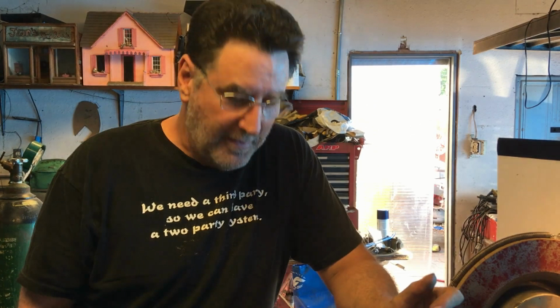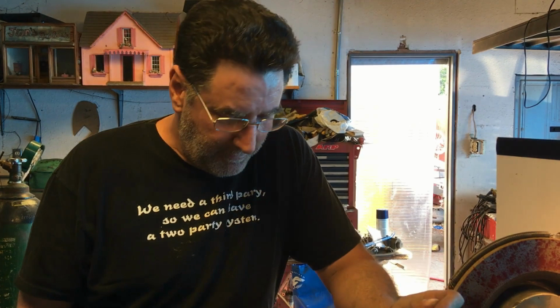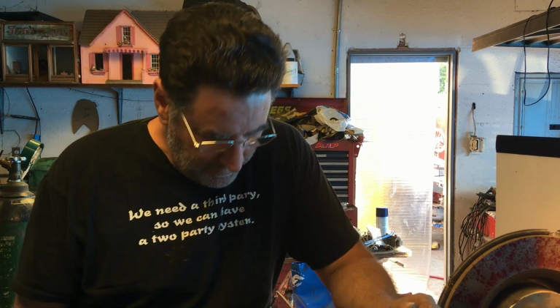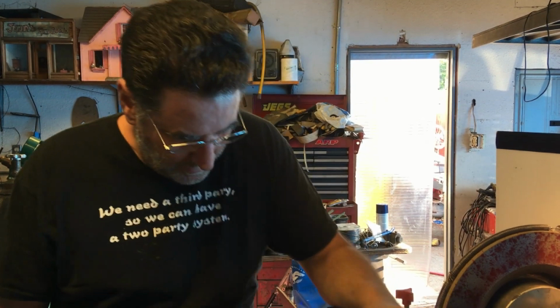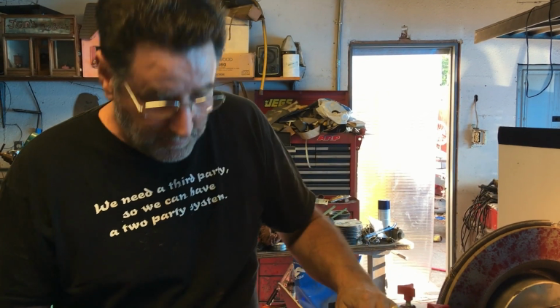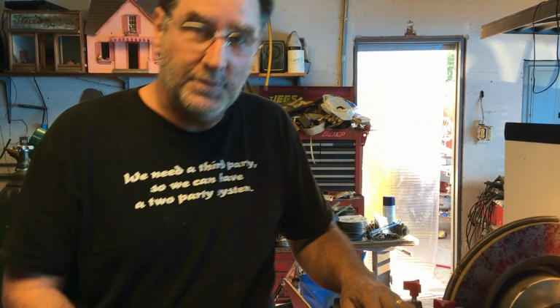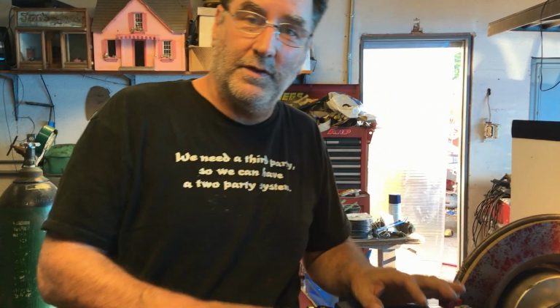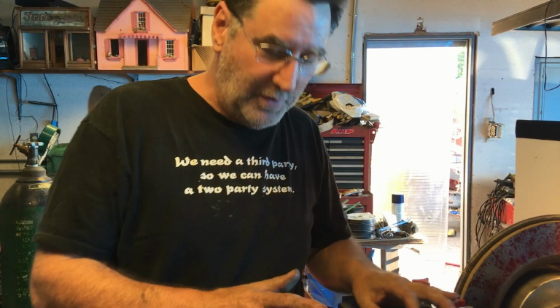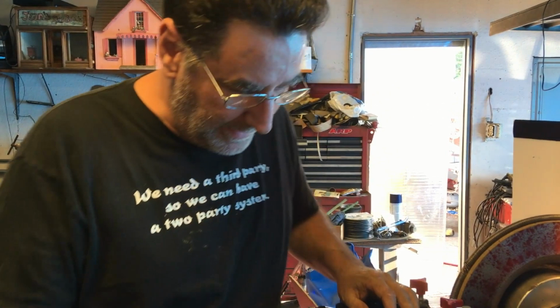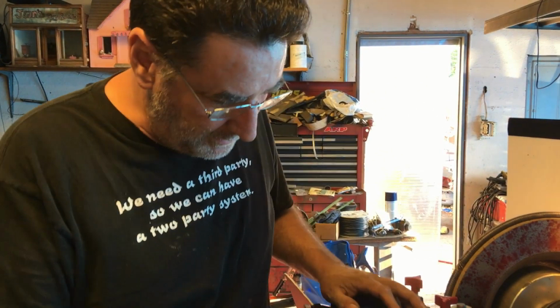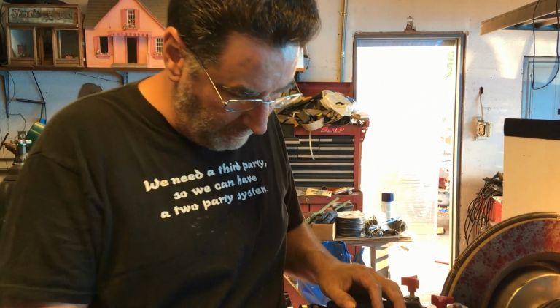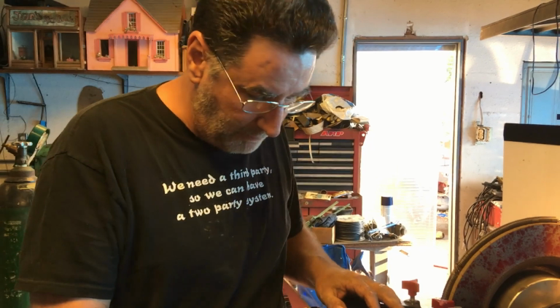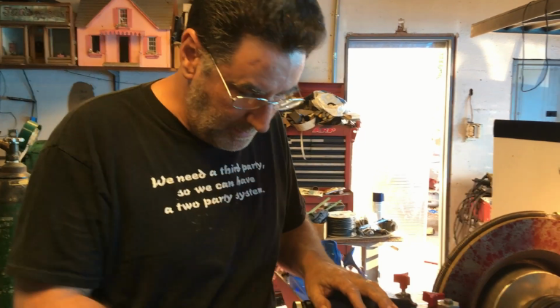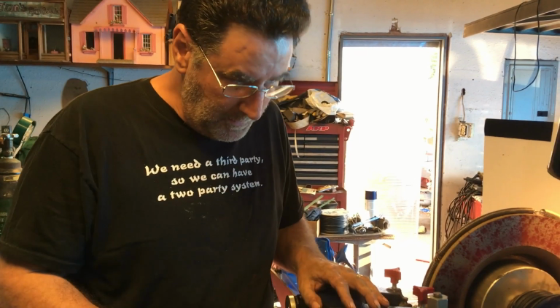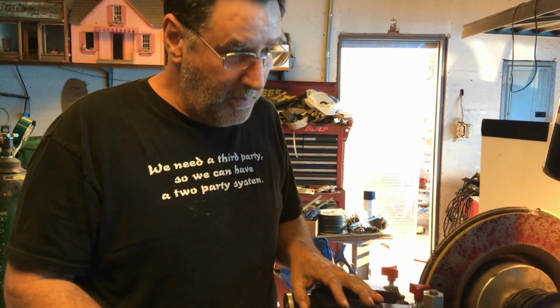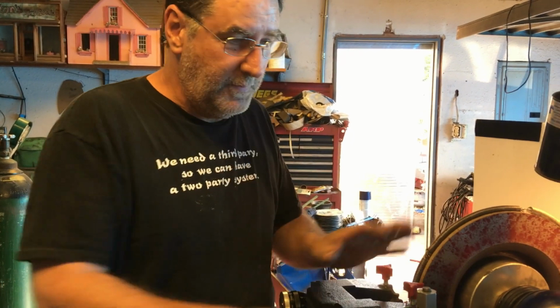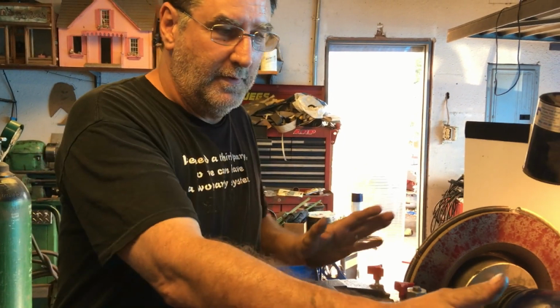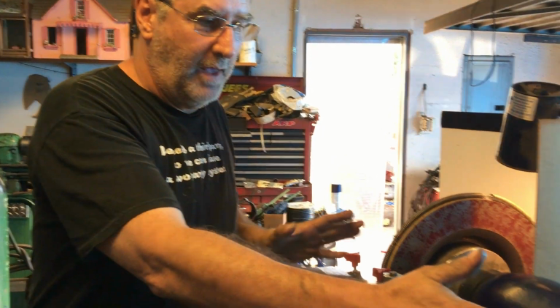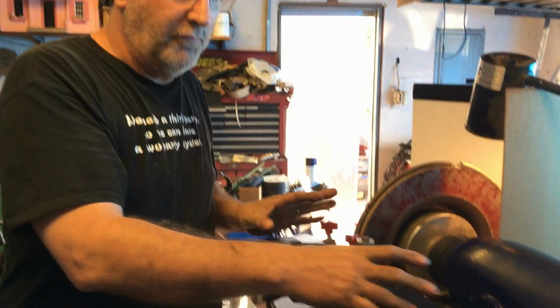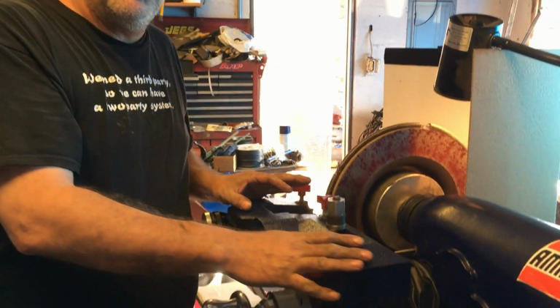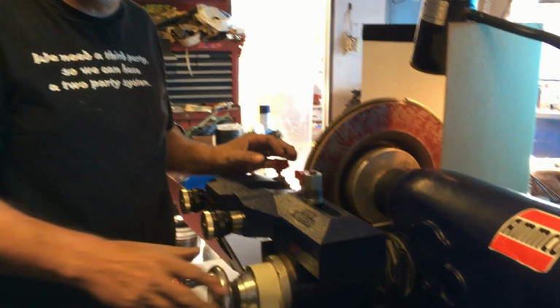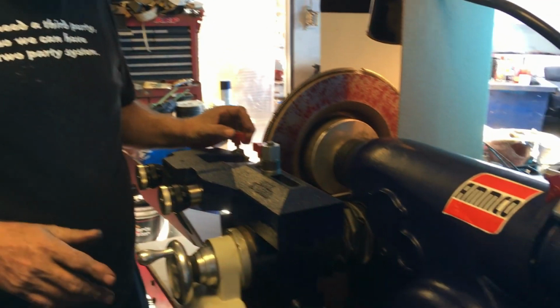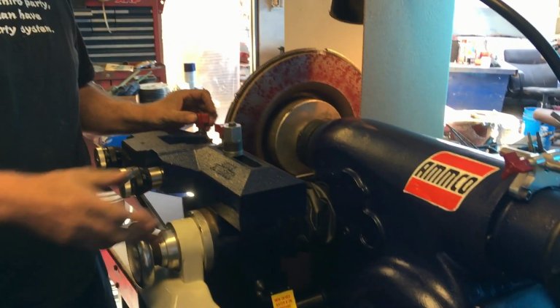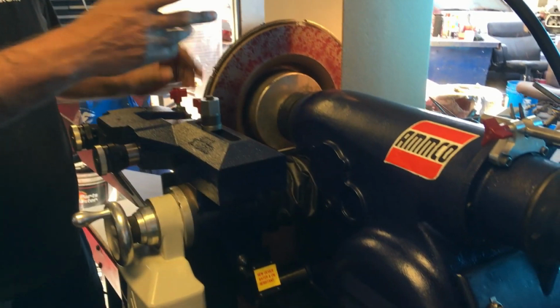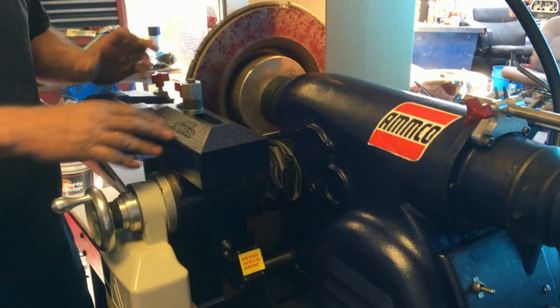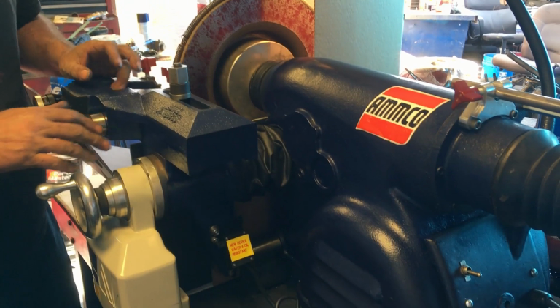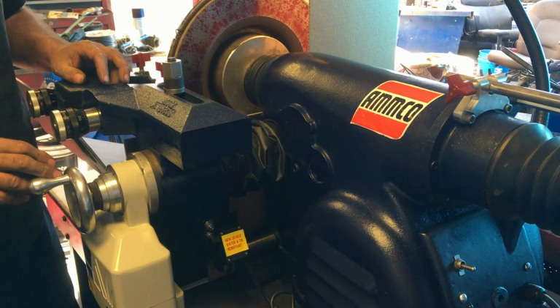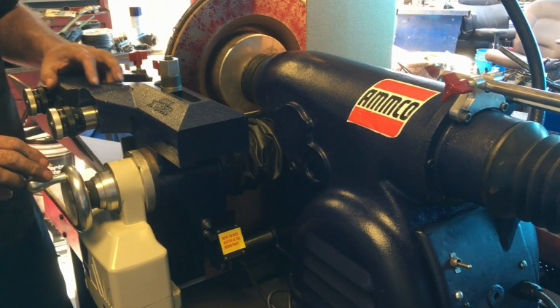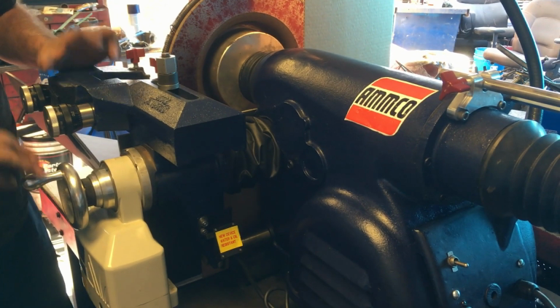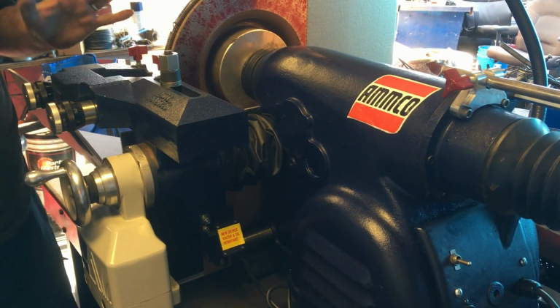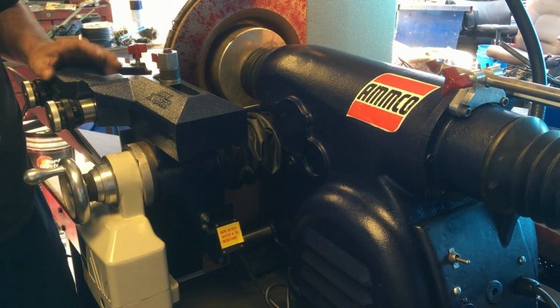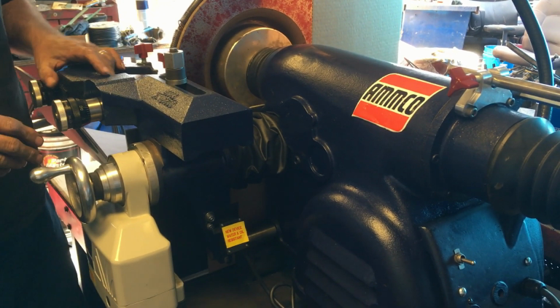Hi everybody, Andy here. Just wanted to show you this thing I've been tinkering around with. This is an Ammco 4100 brake lathe — the kind that's in most everybody's shop. You've all seen it before.